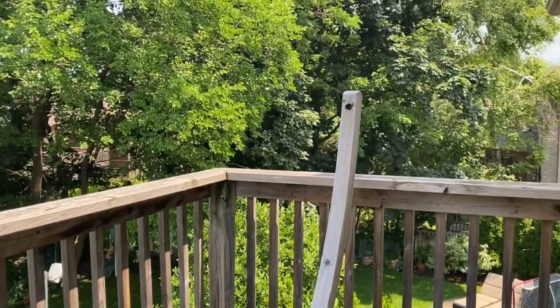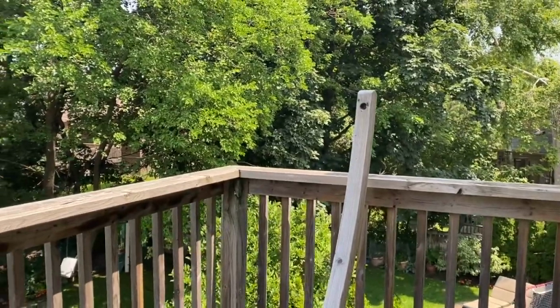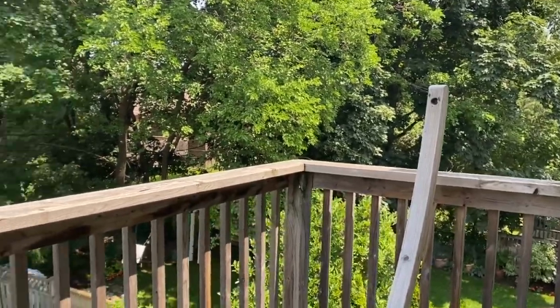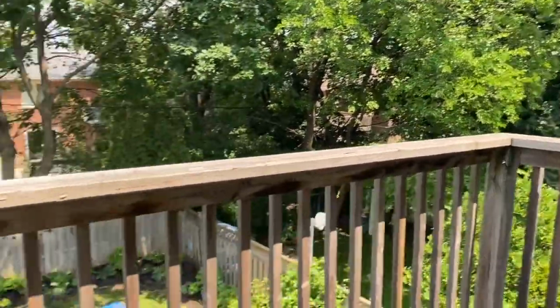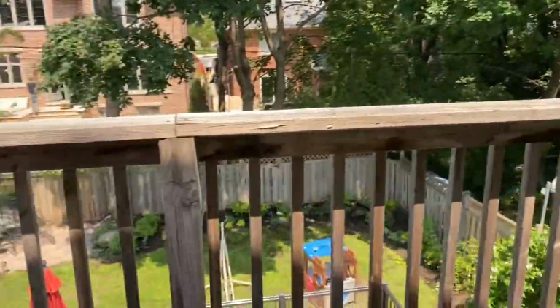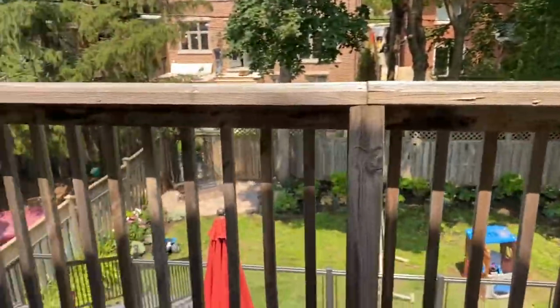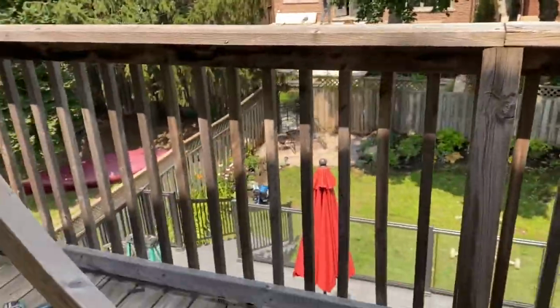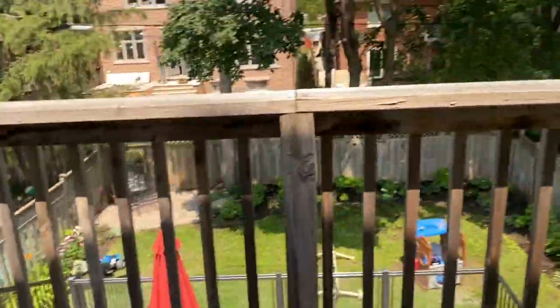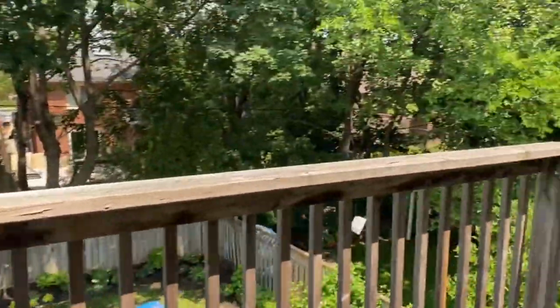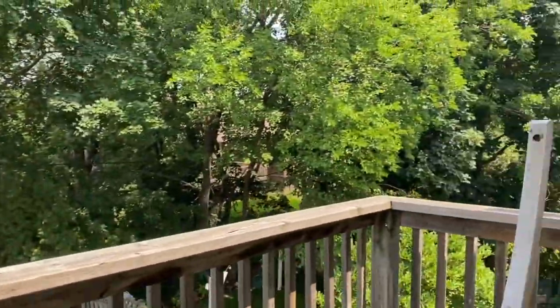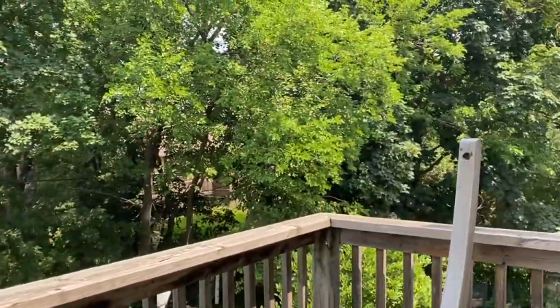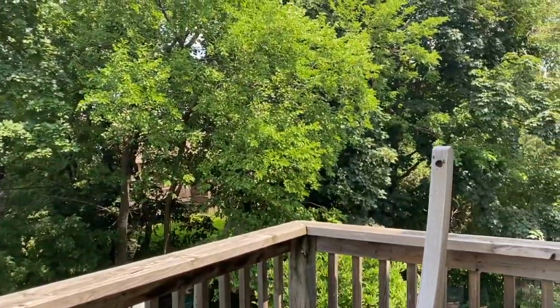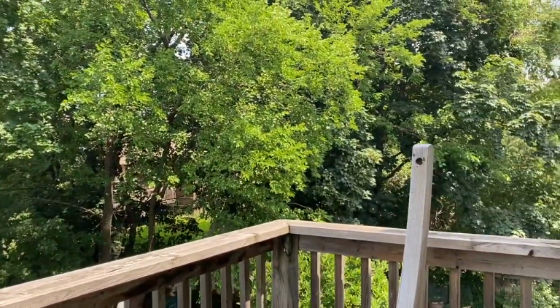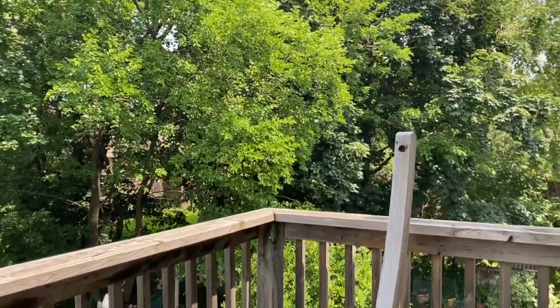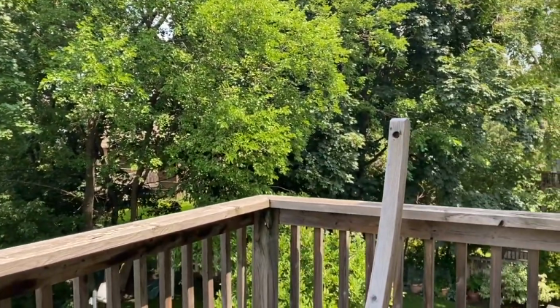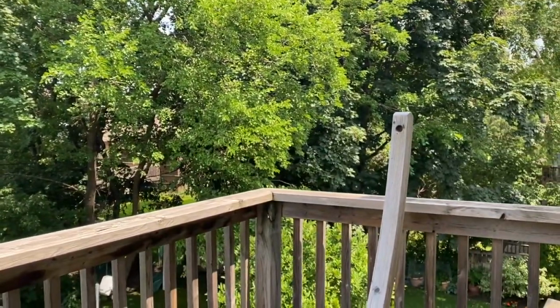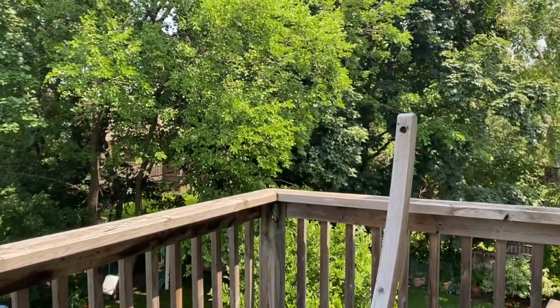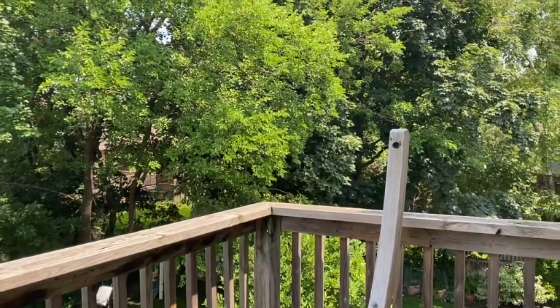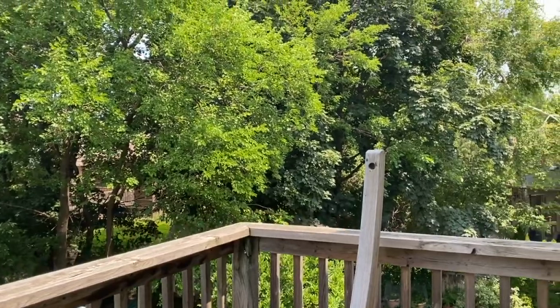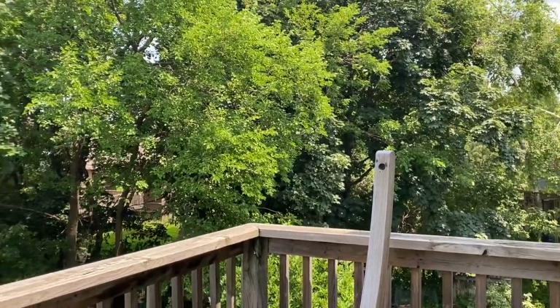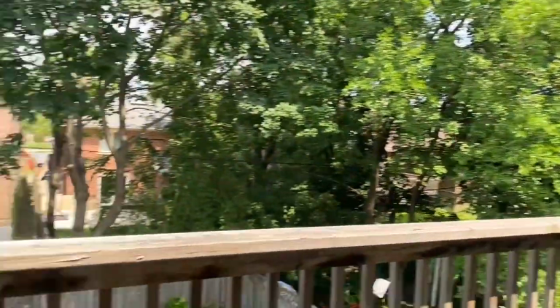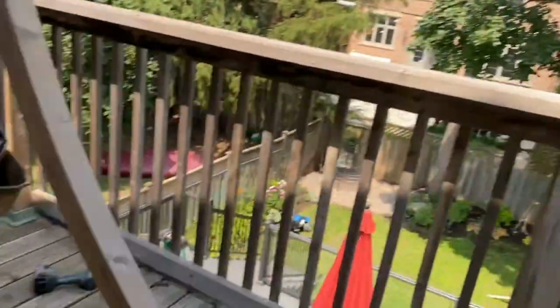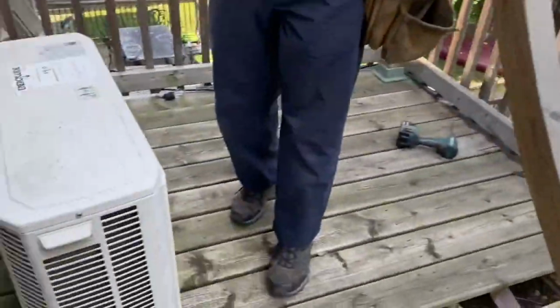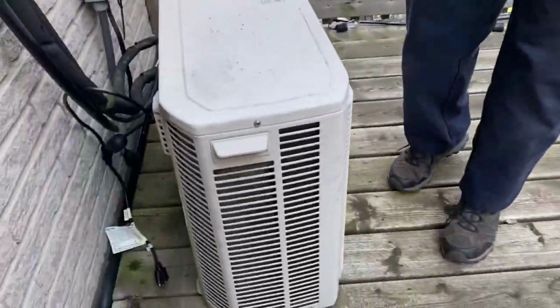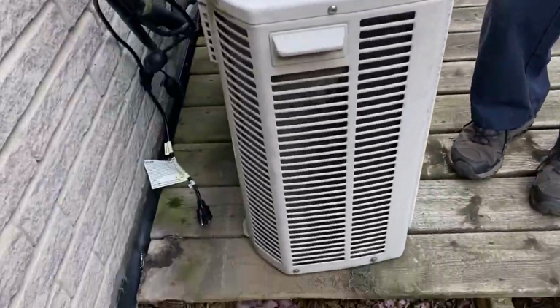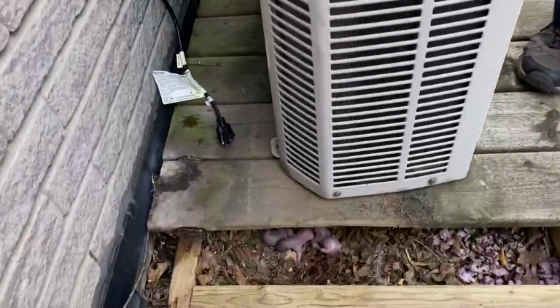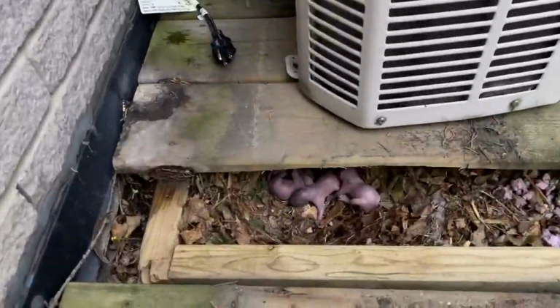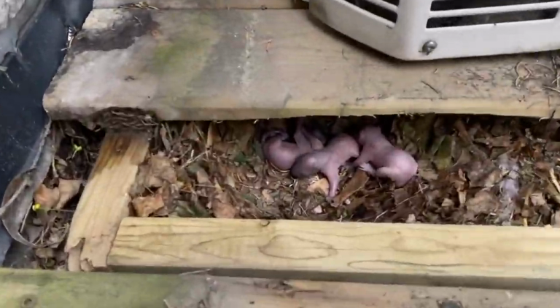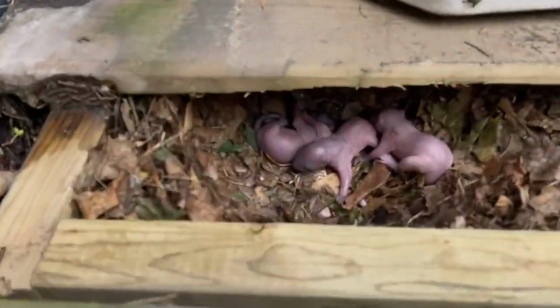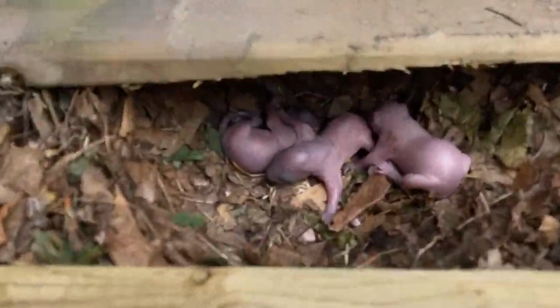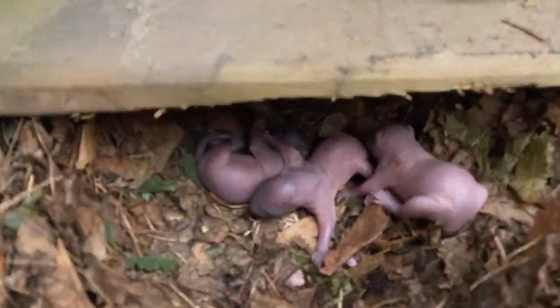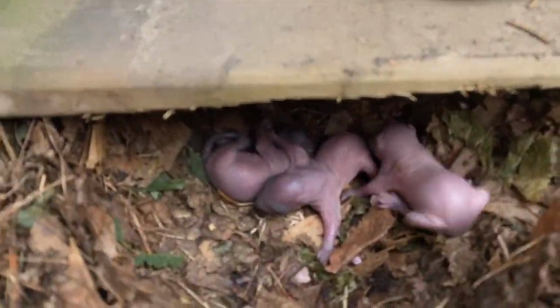Do you think that's her? She's freaking out in the trees over there — she heard the baby cry out. Pretty cool.